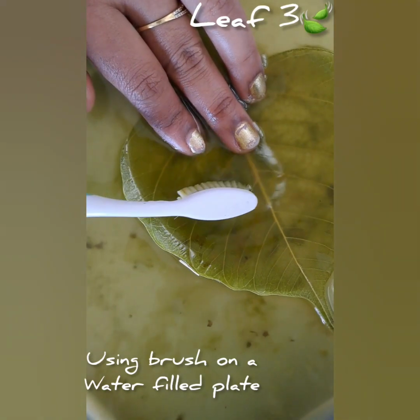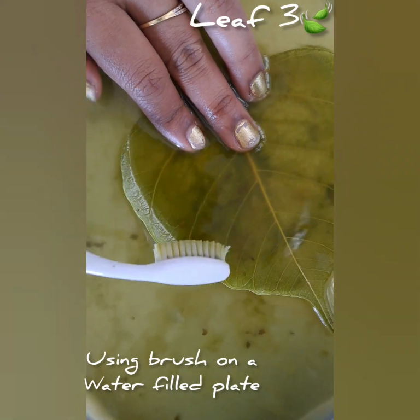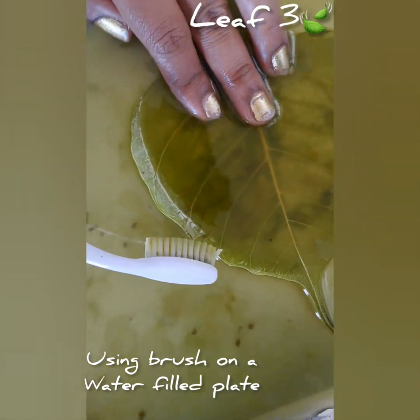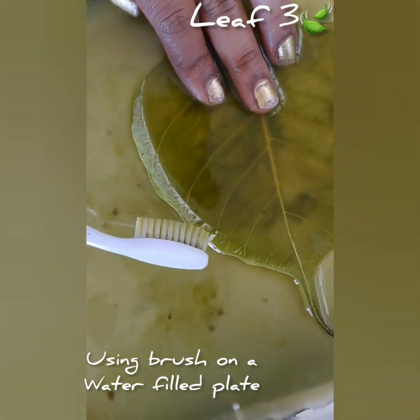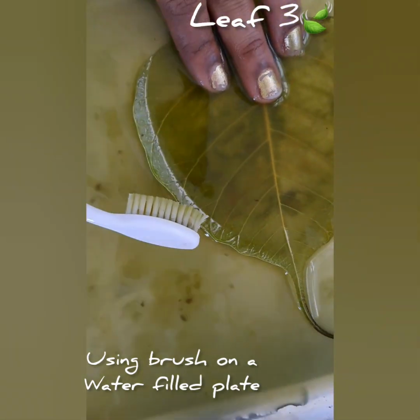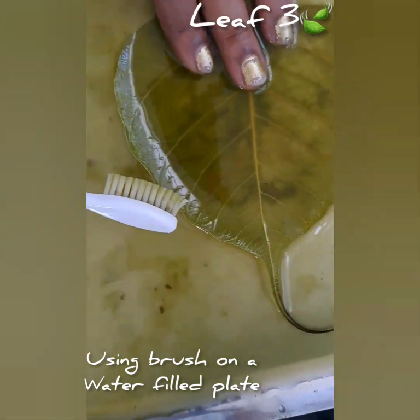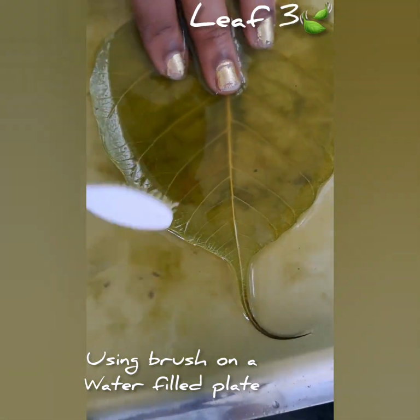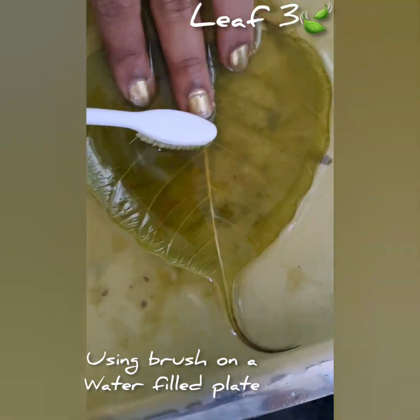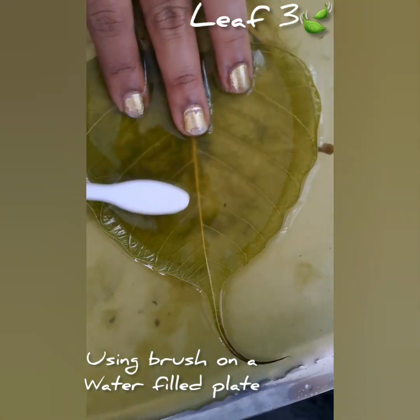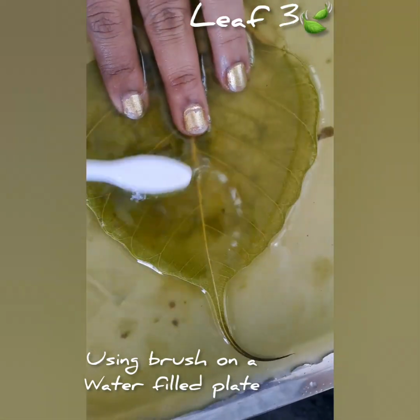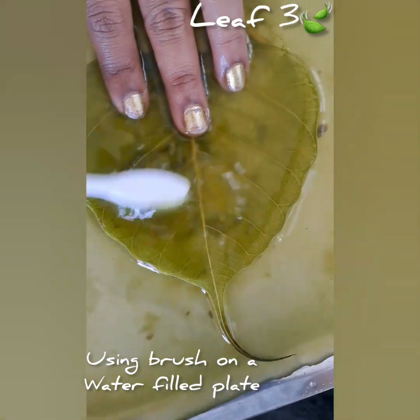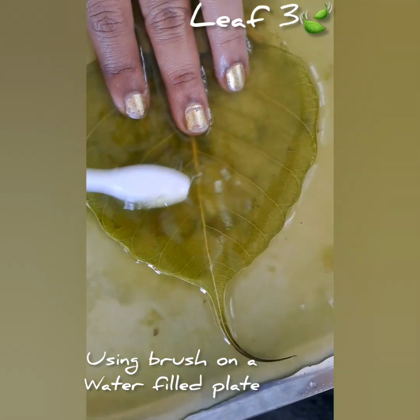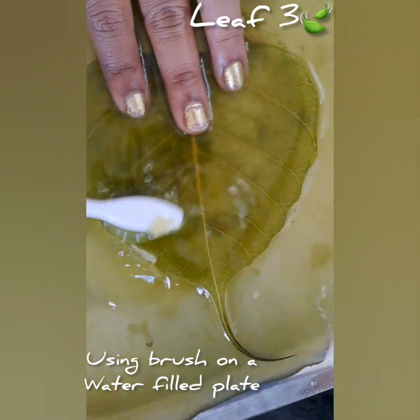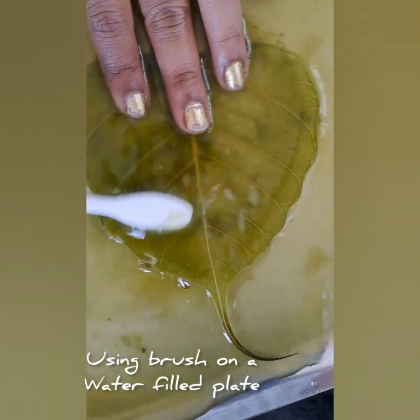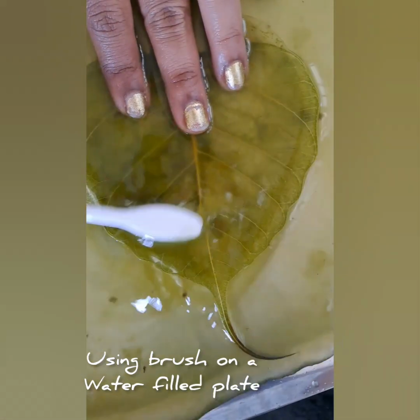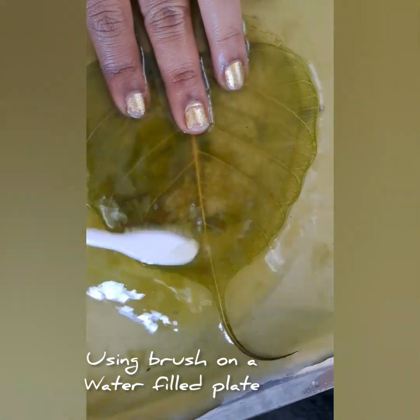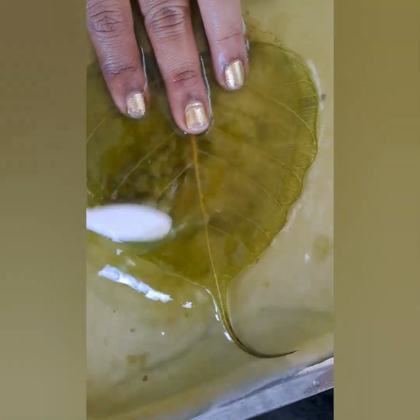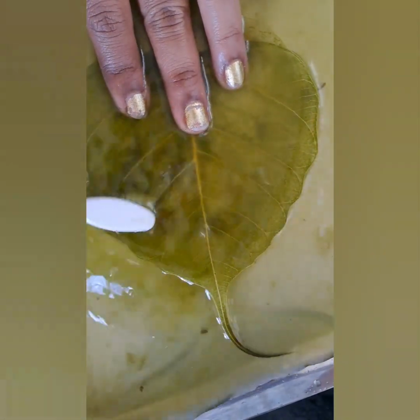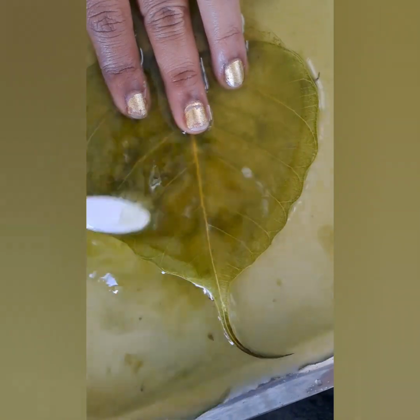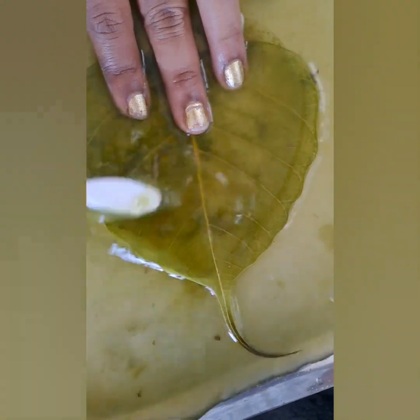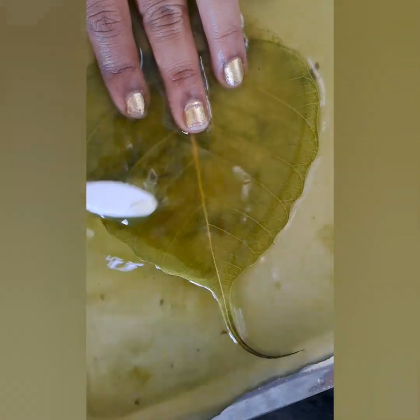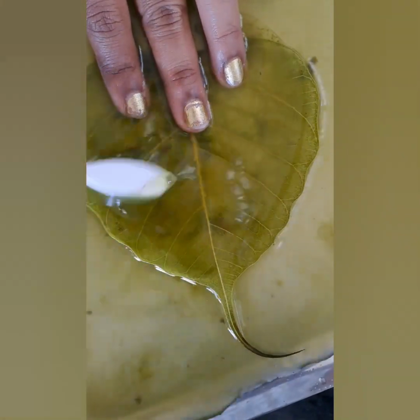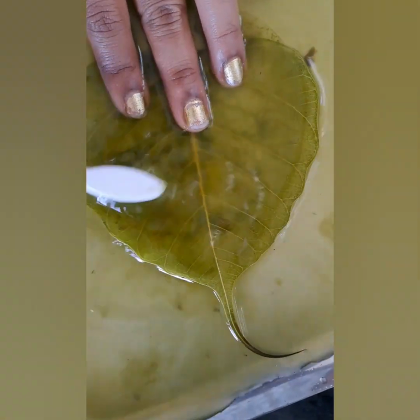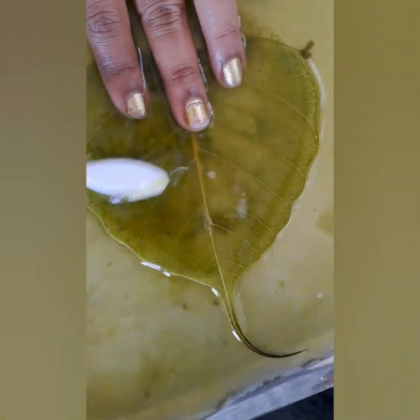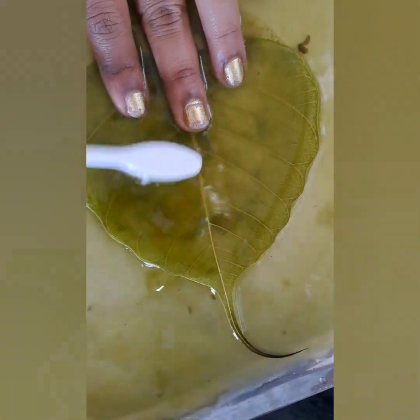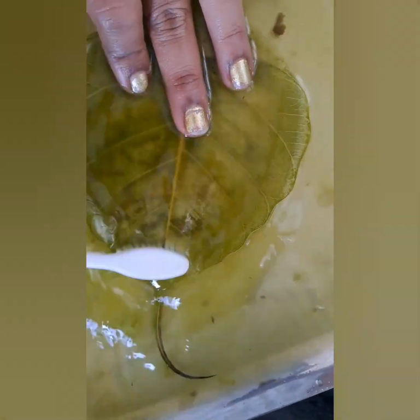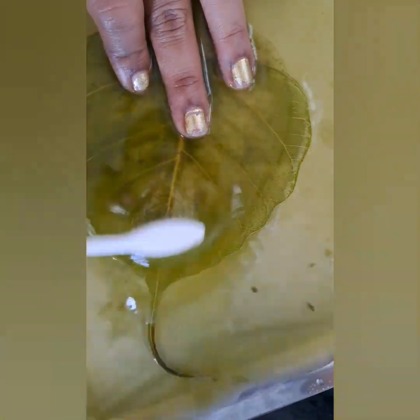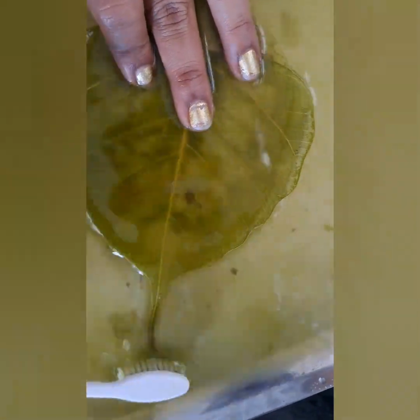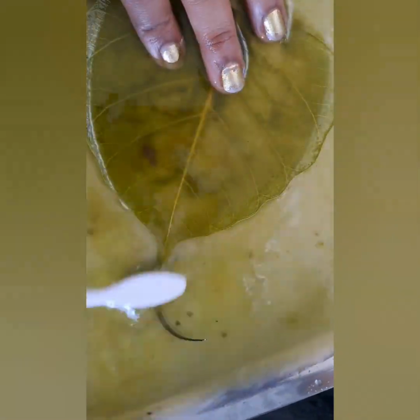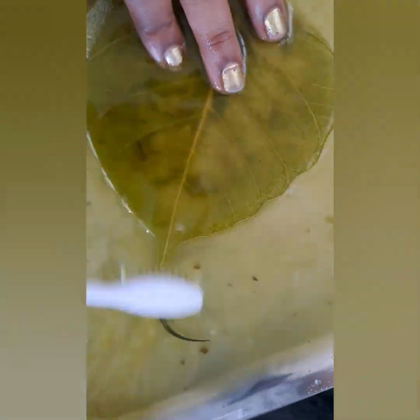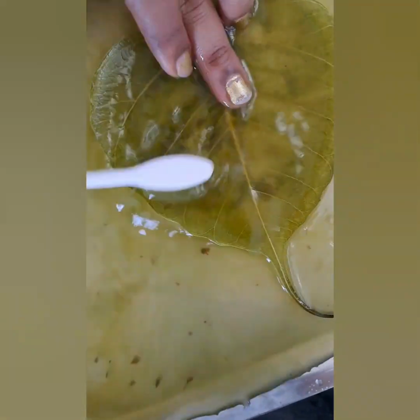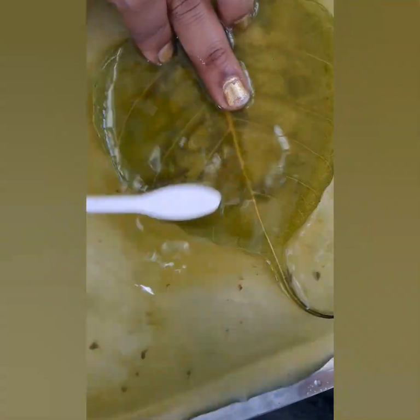For the third leaf, place the soaked leaf inside a plate filled with water and use an old toothbrush to clean it gently on all sides.